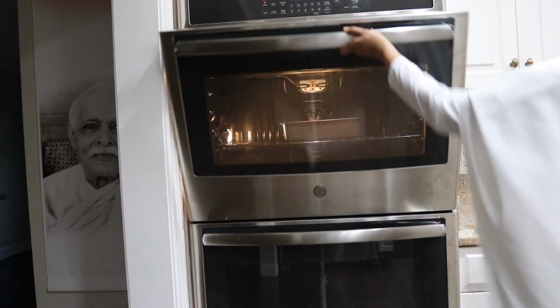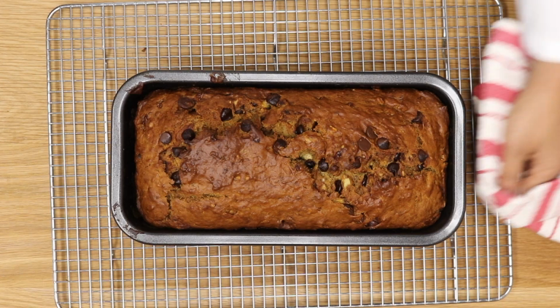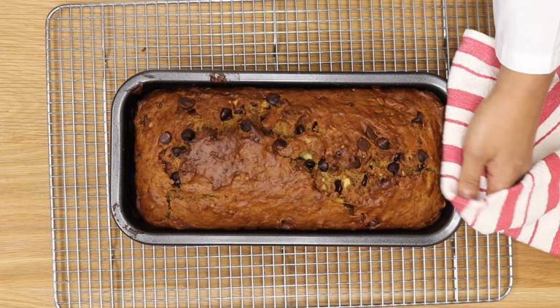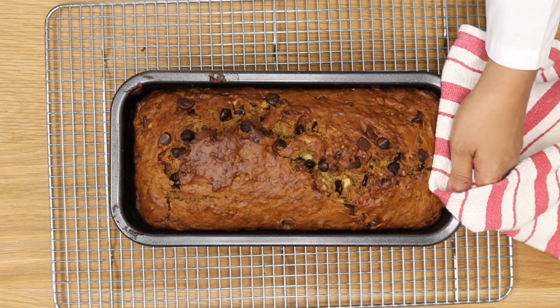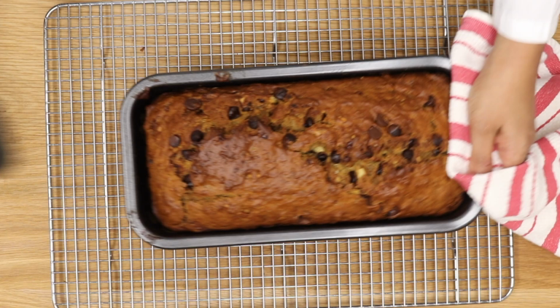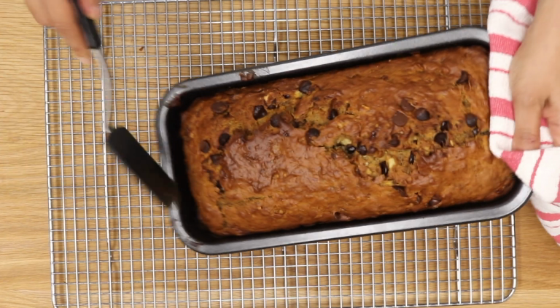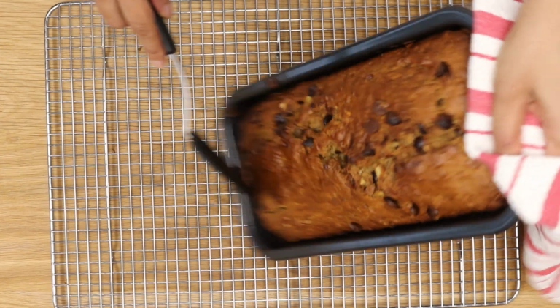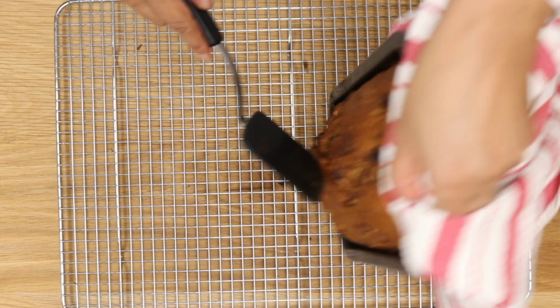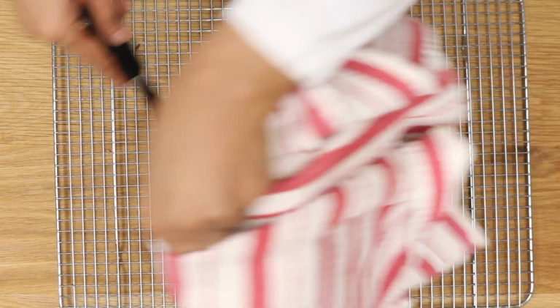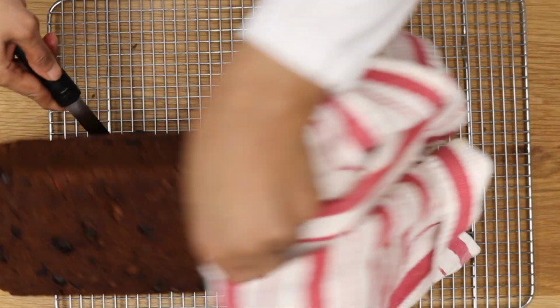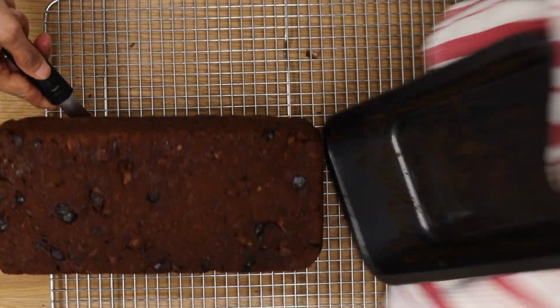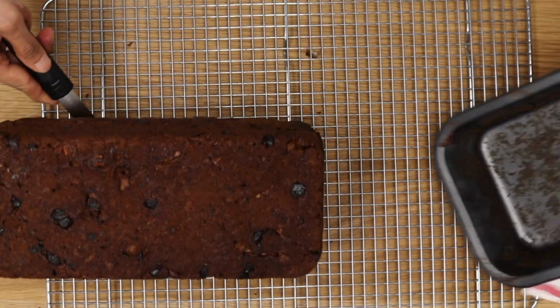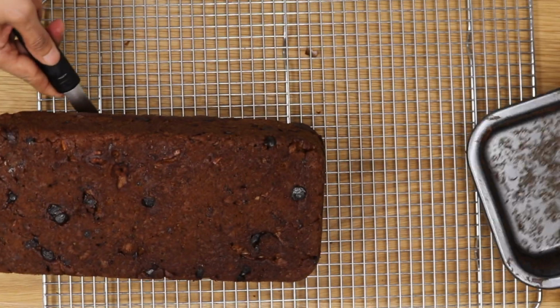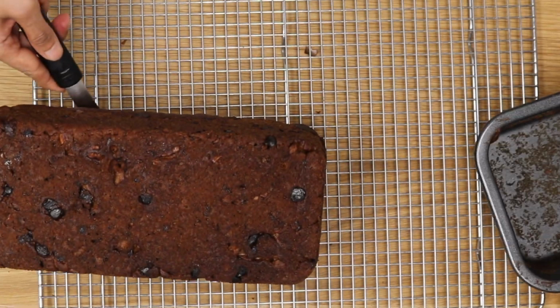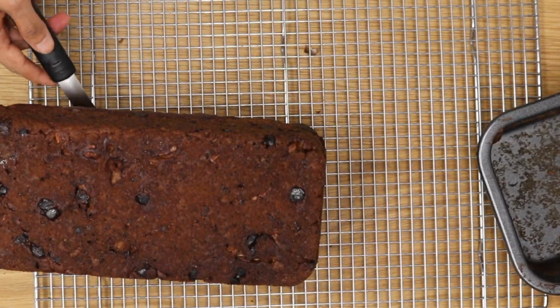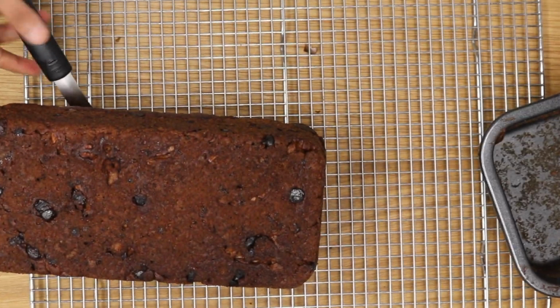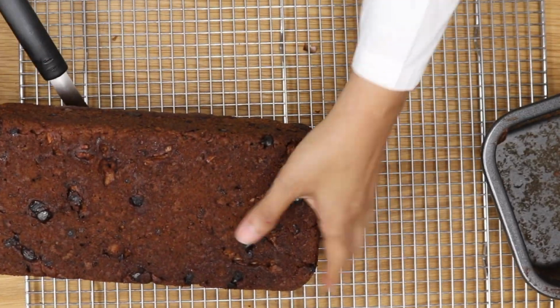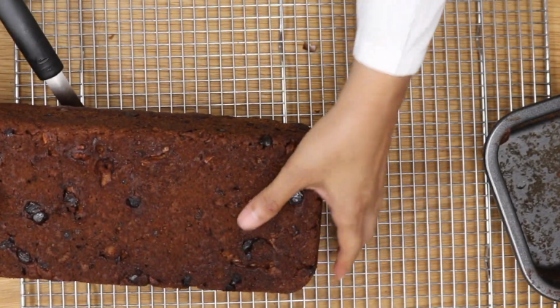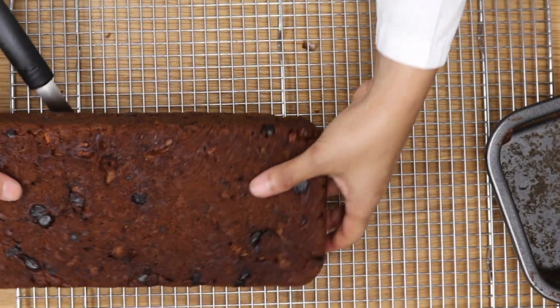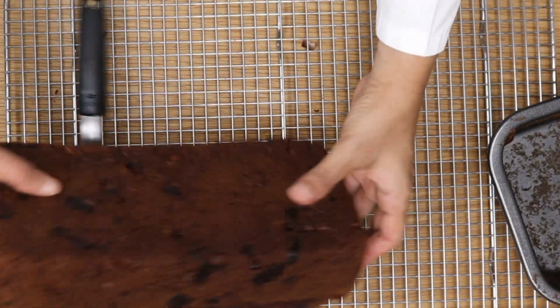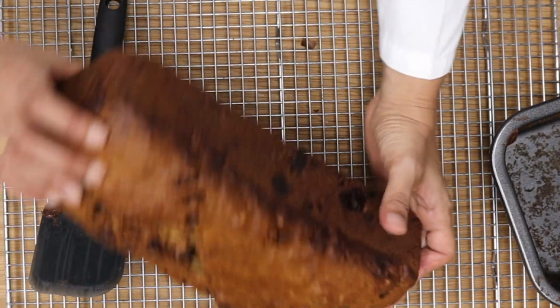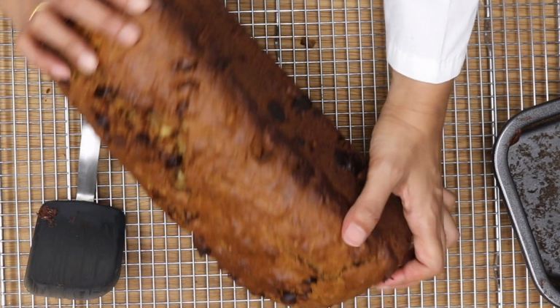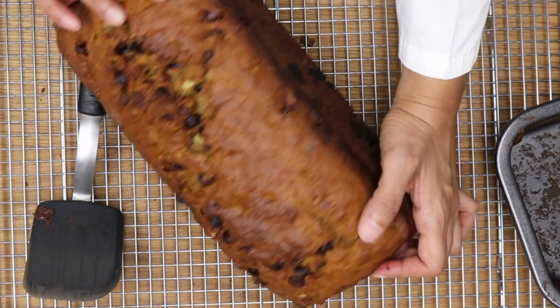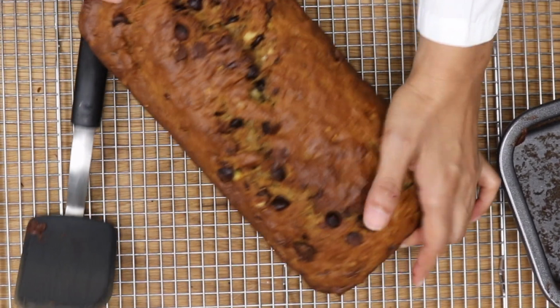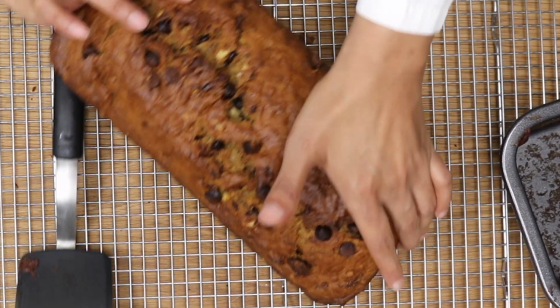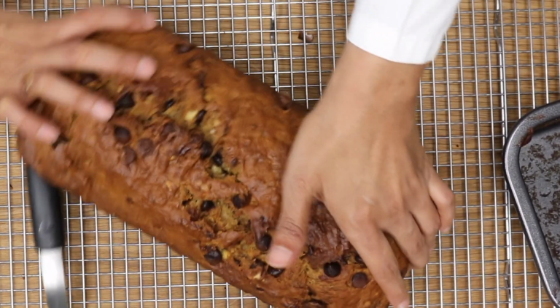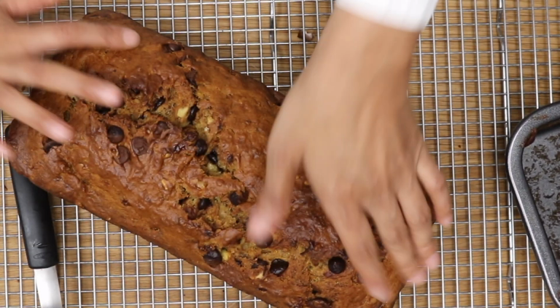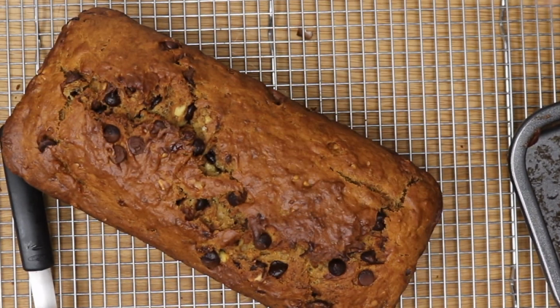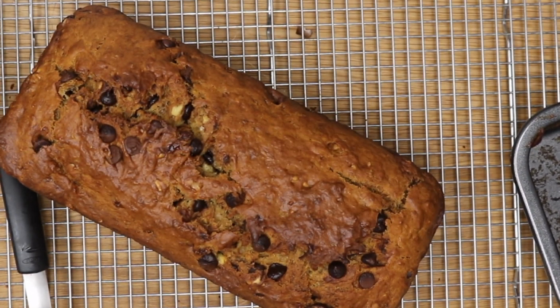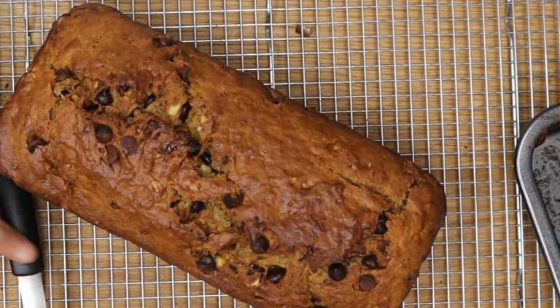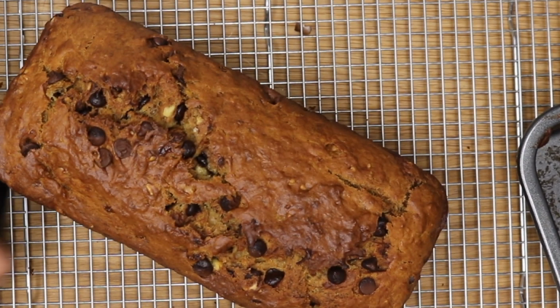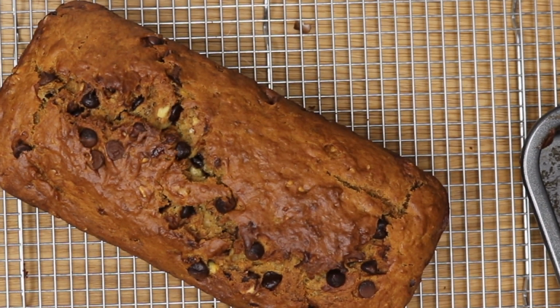And there you have an amazing loaf. It is so moist and so tender and so tasty and so simple.